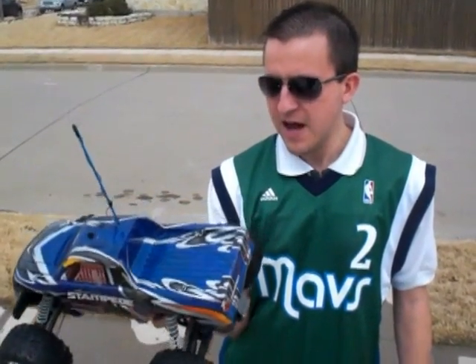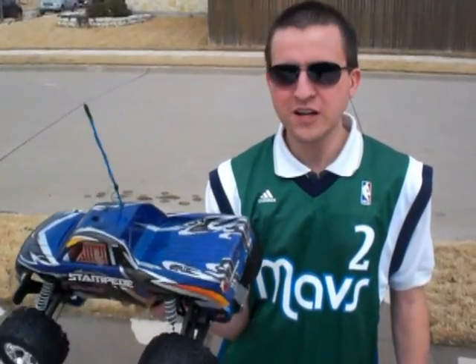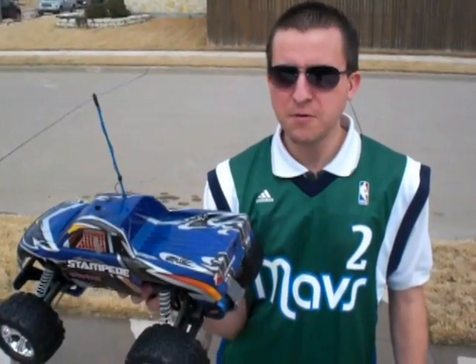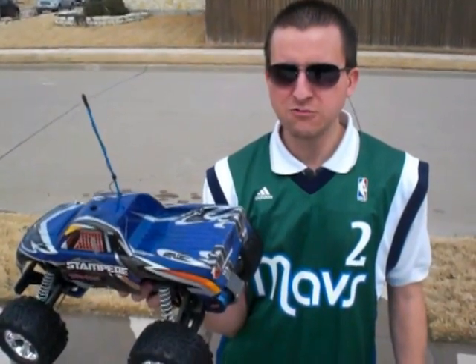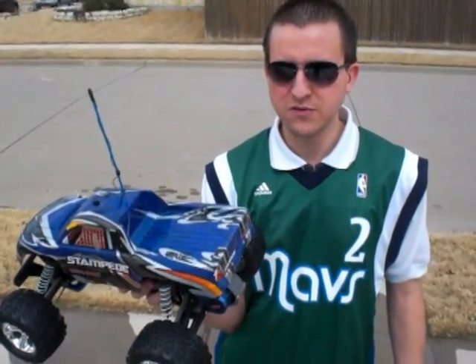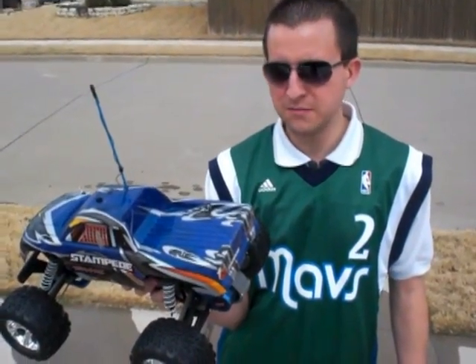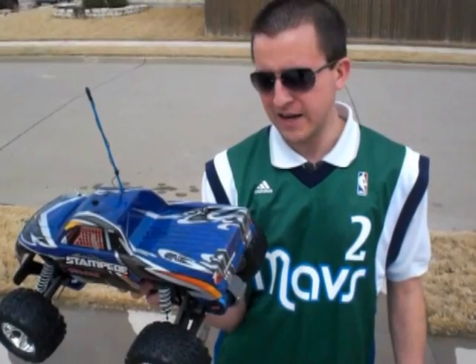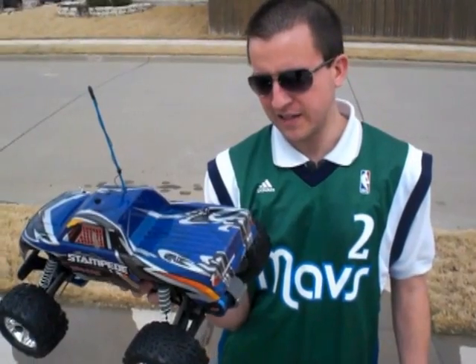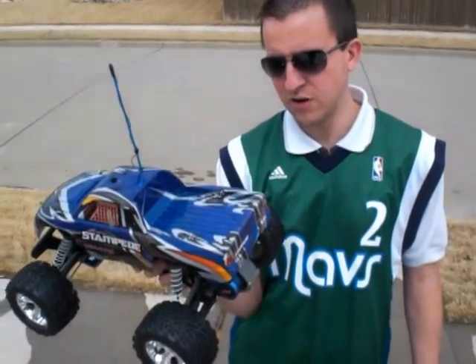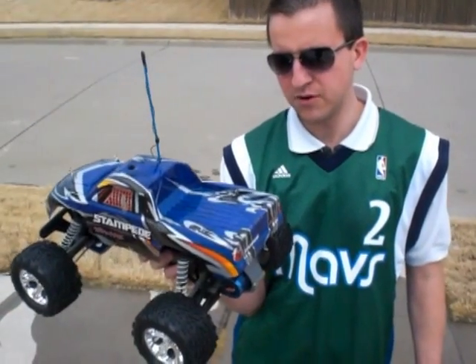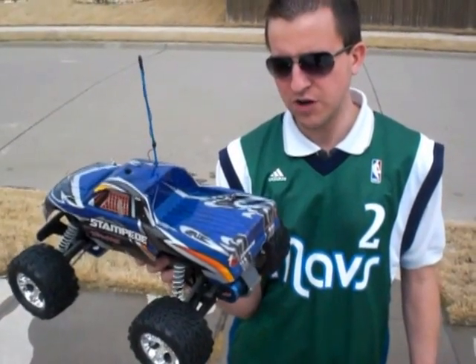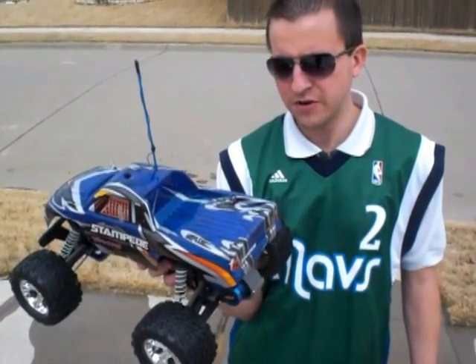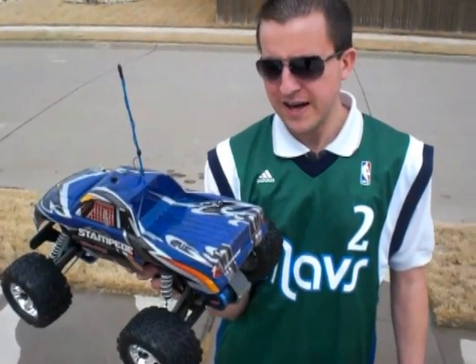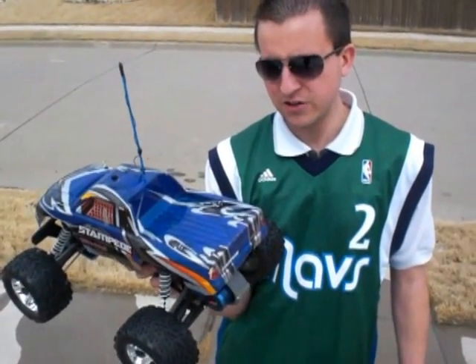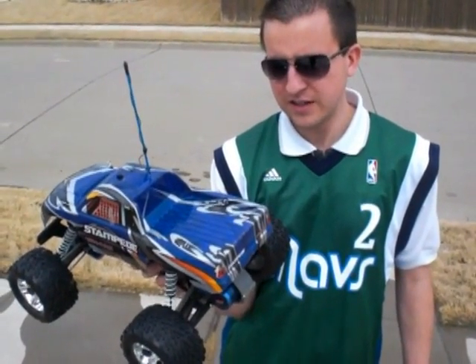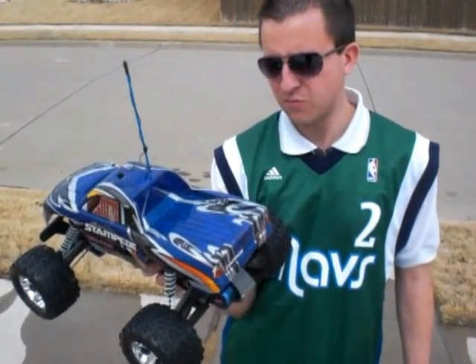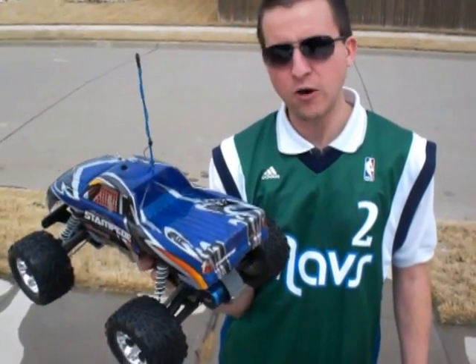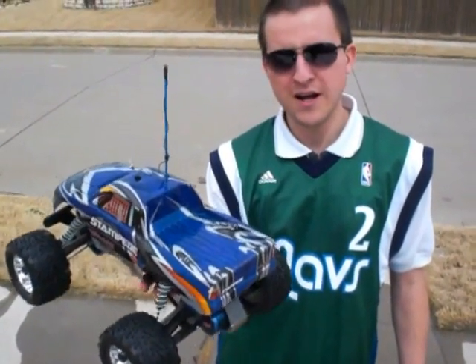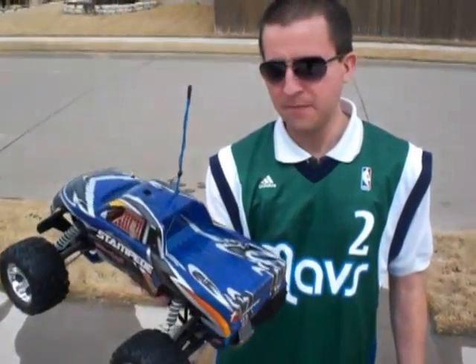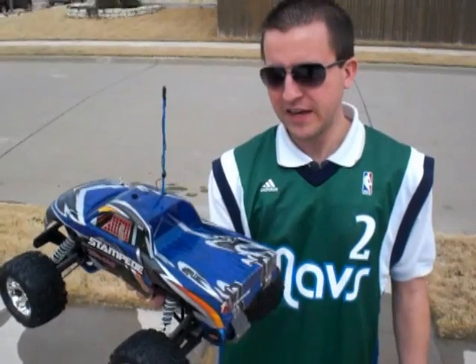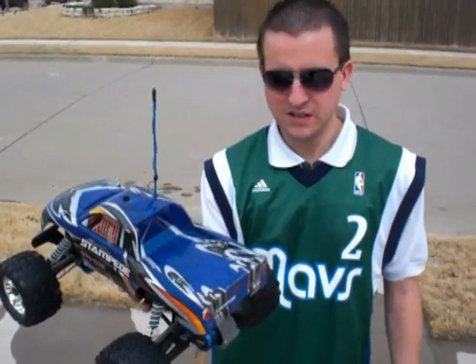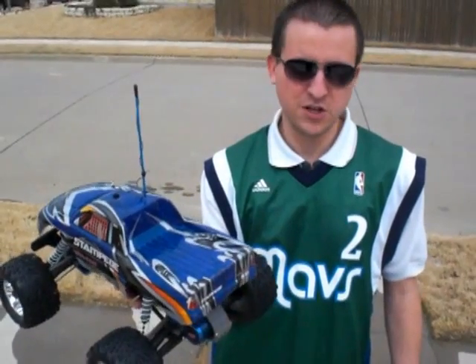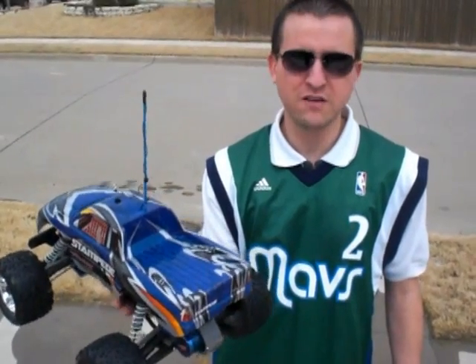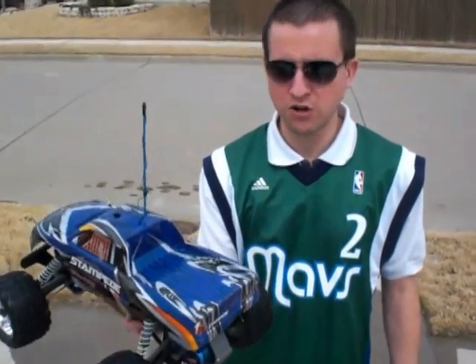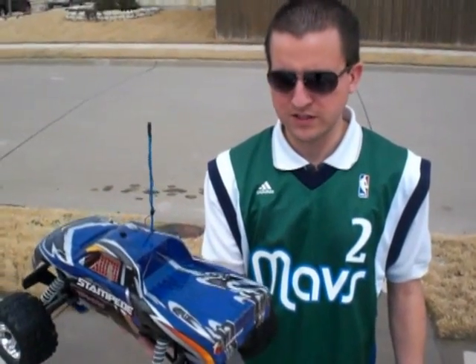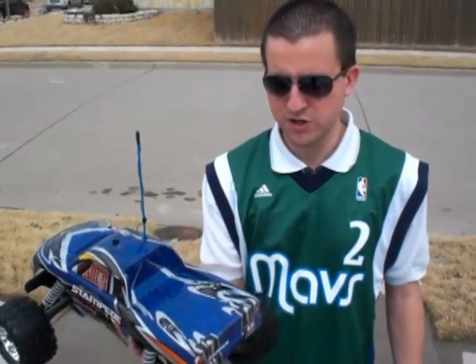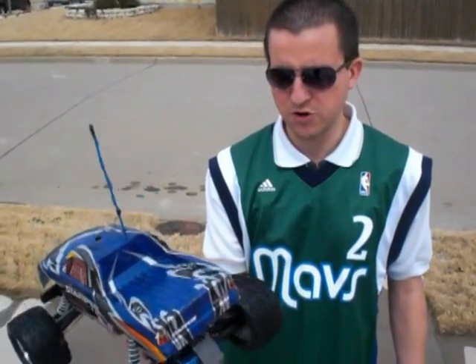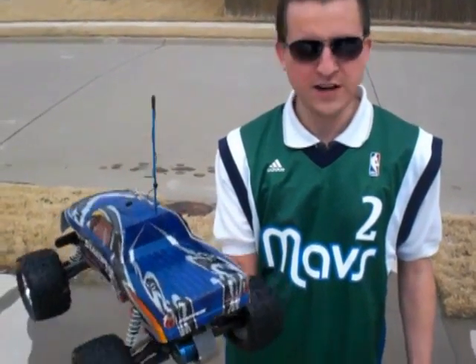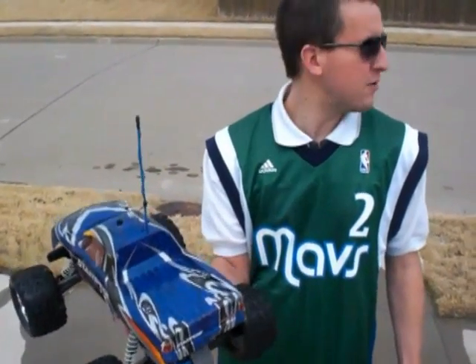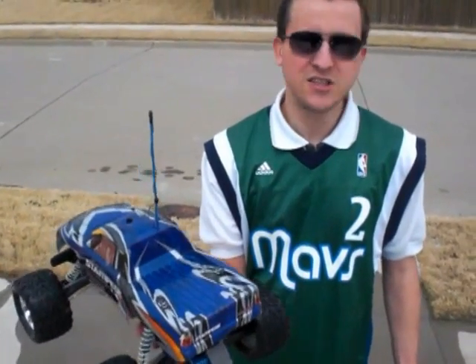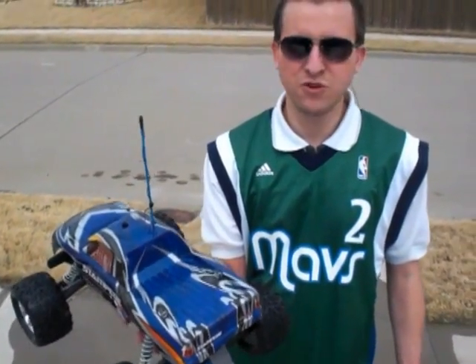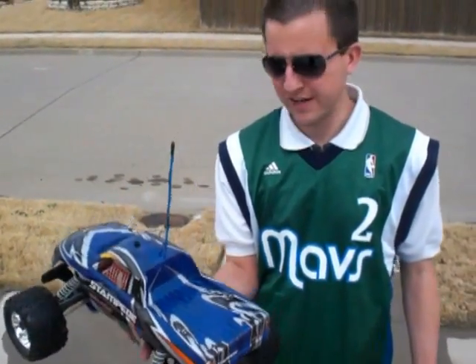I am running a LiPo battery, which is different than my previous run, so it is going to give it some more power. The thing is a totally different truck with this brushless motor on there. Anyways, I'll just let you see what it looks like.